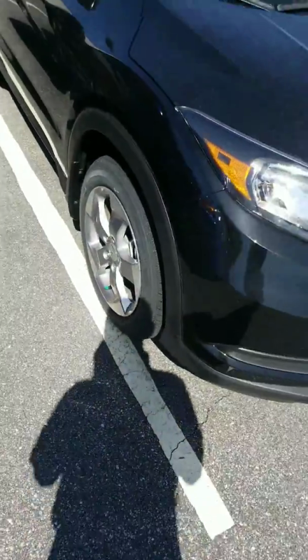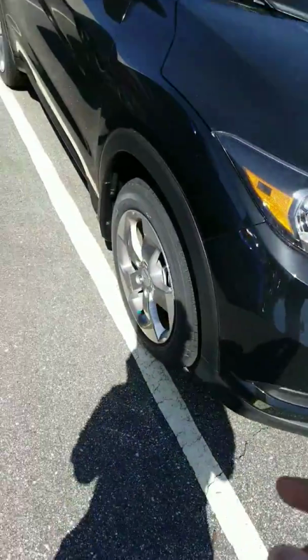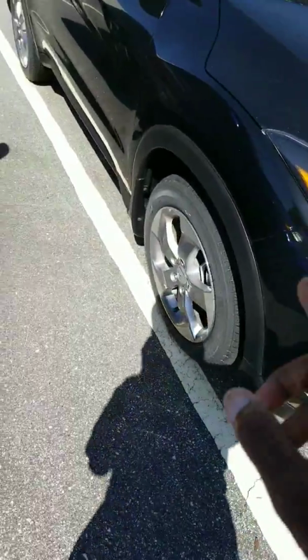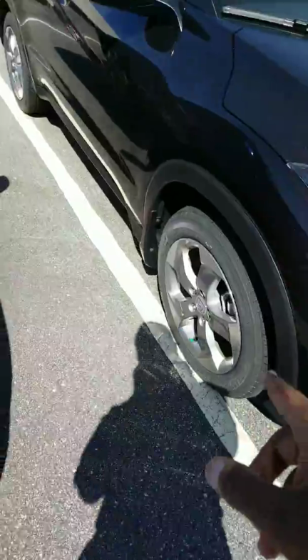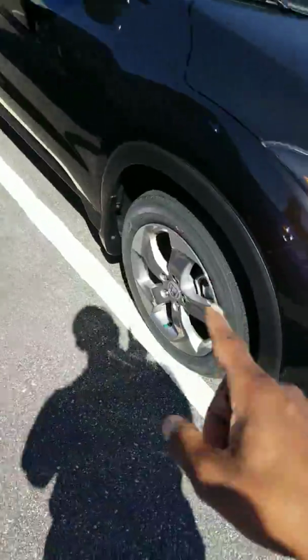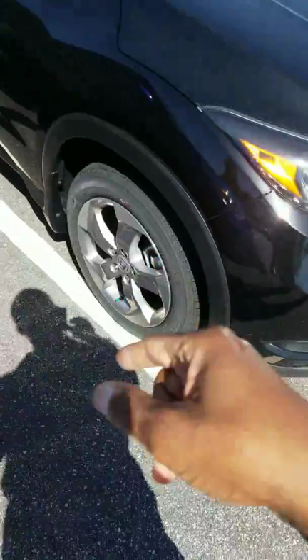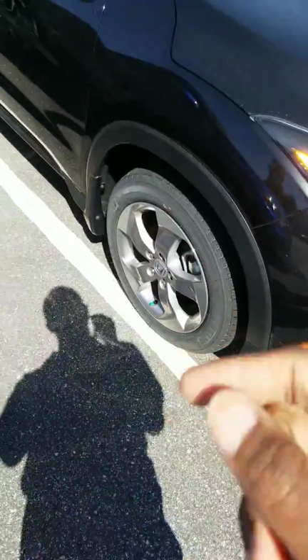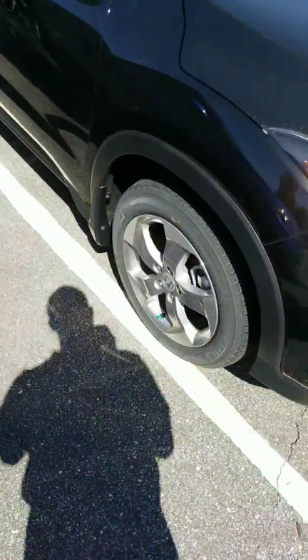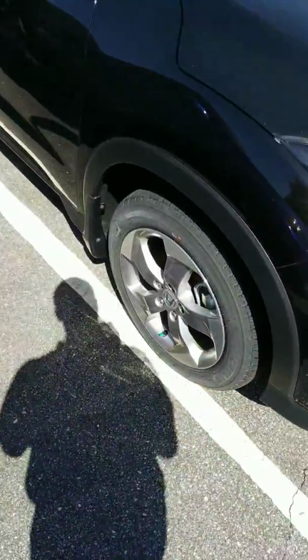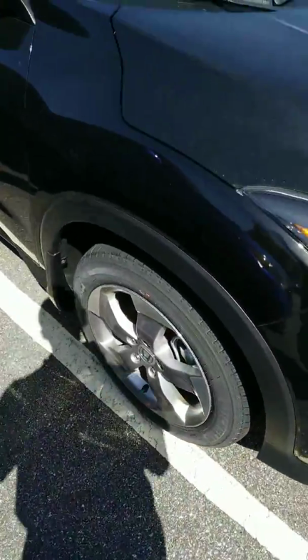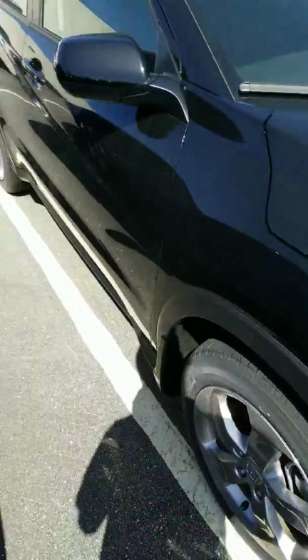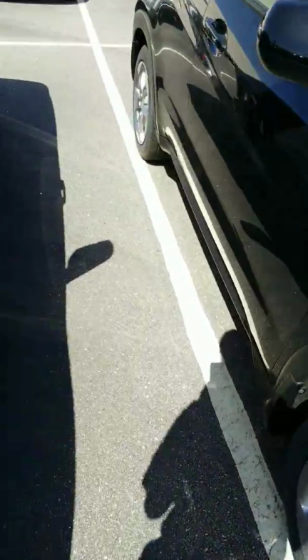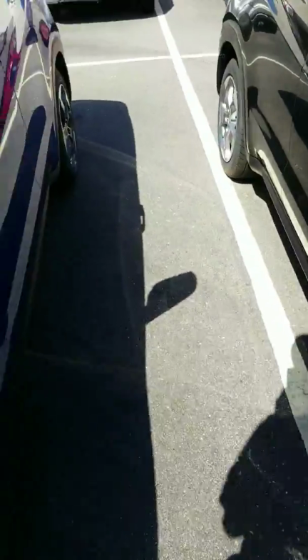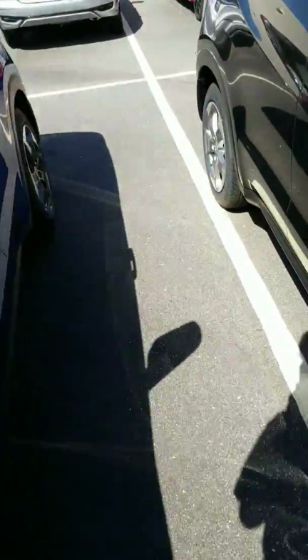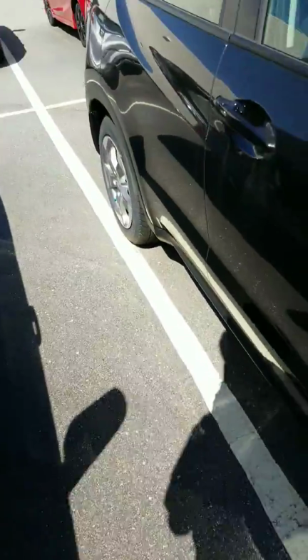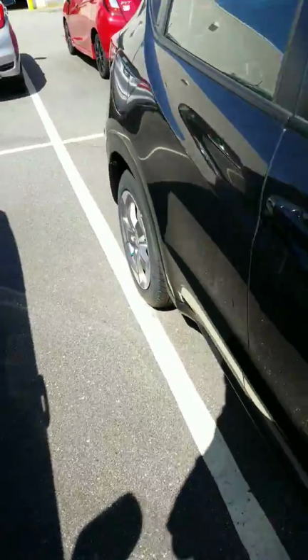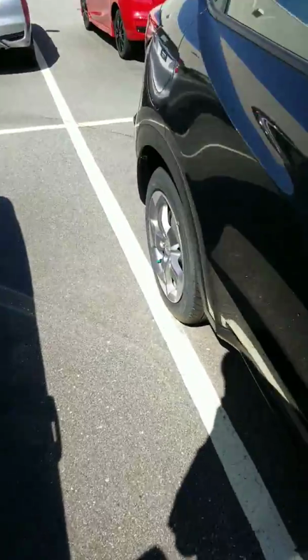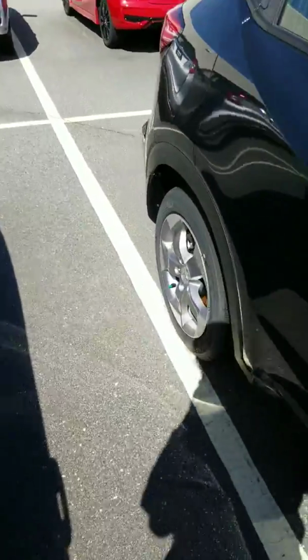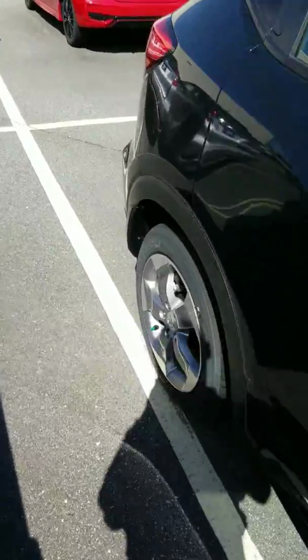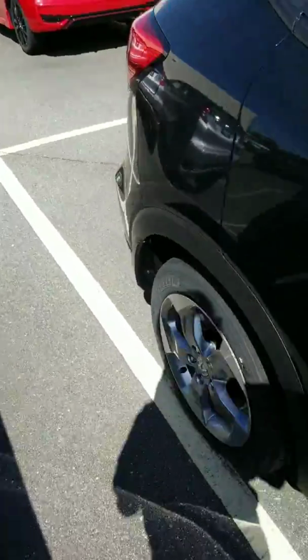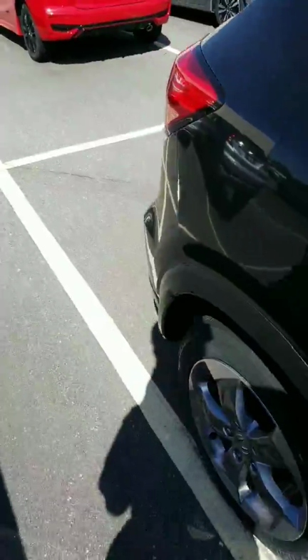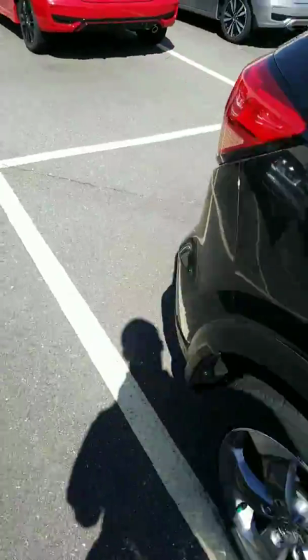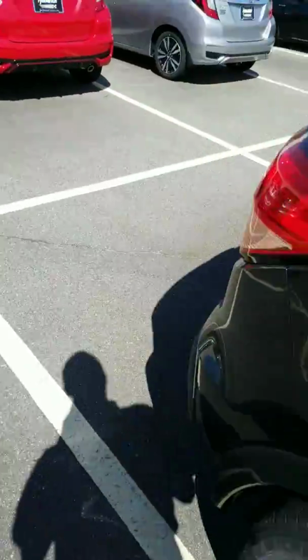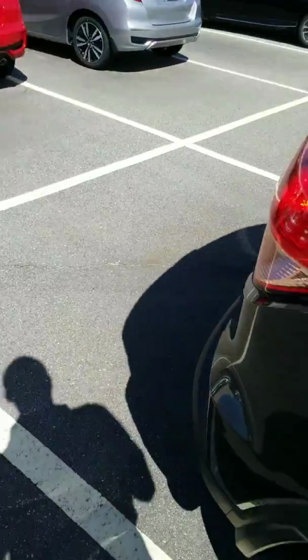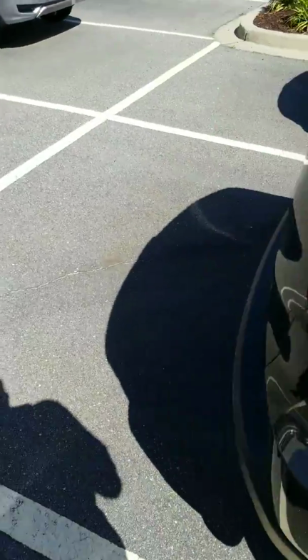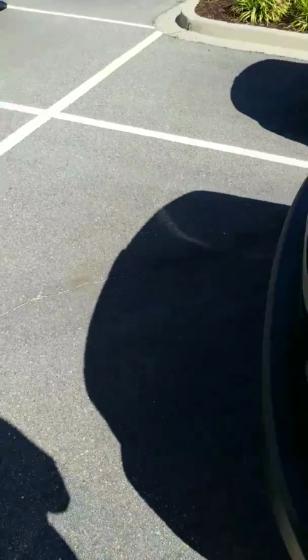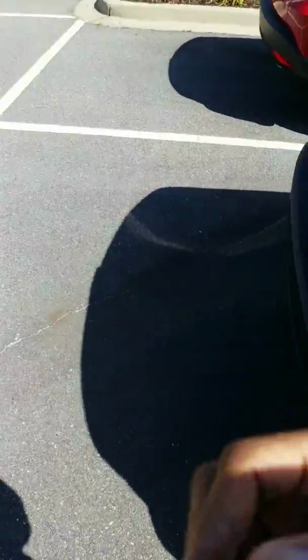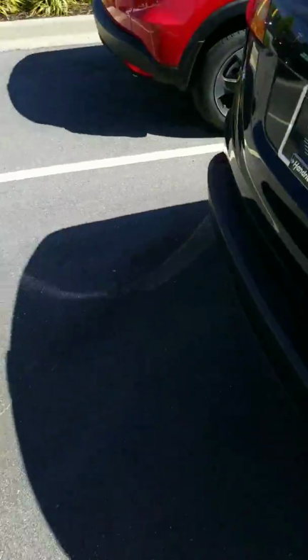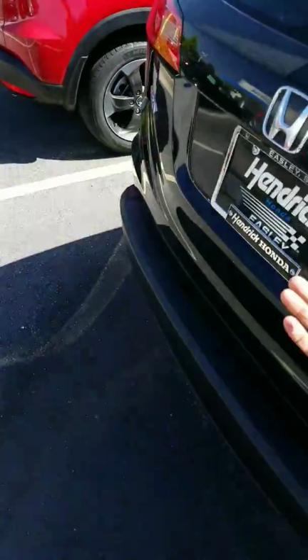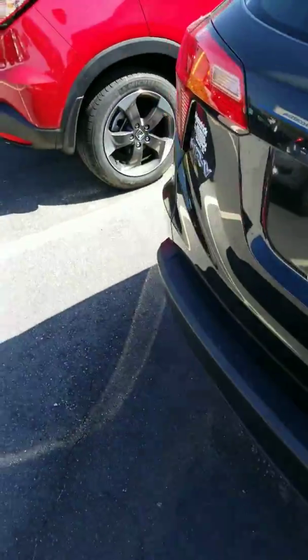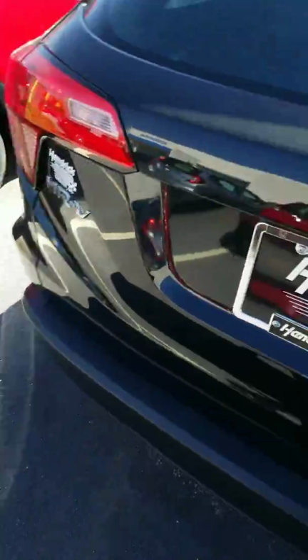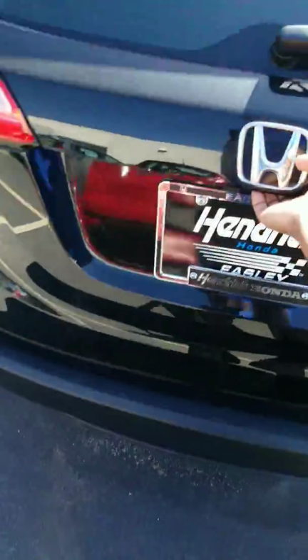Now the nice thing about the LX, it even comes with alloy wheels so you don't have to worry about hubcaps or hitting a curb and them popping off or anything like that. That's the nice thing about buying a Honda.